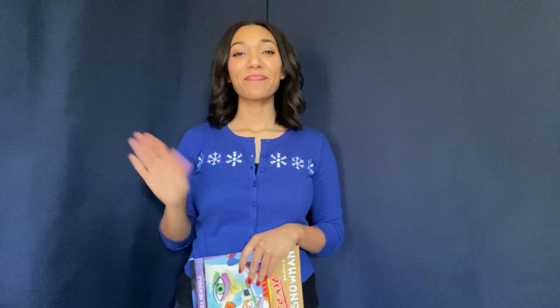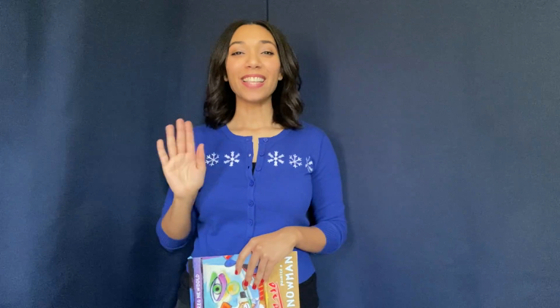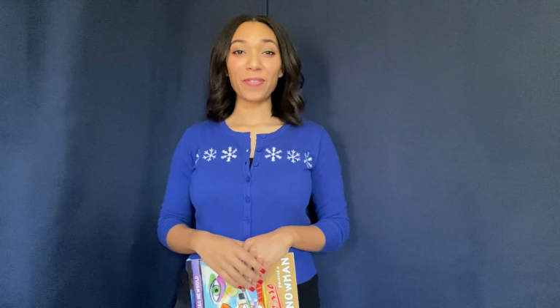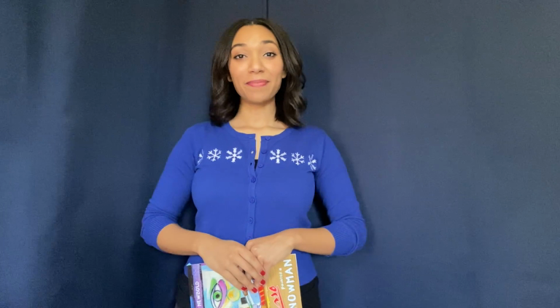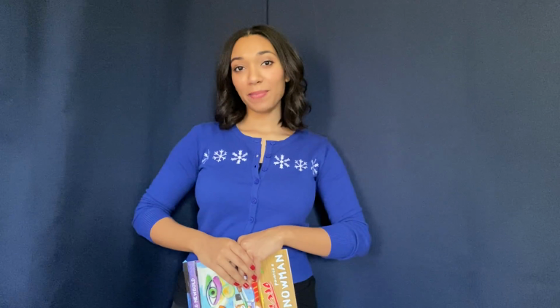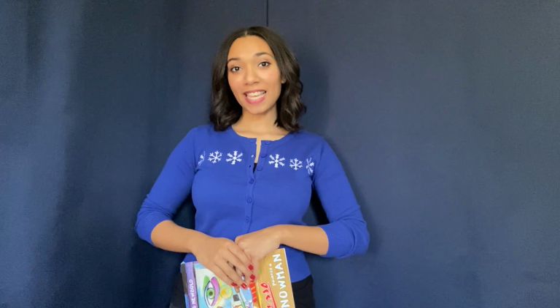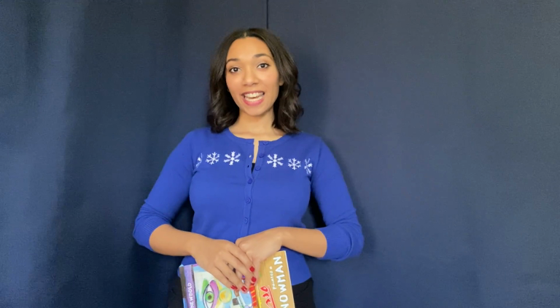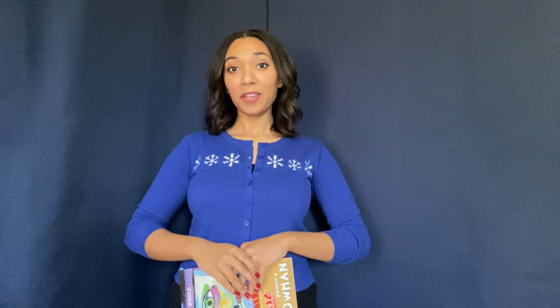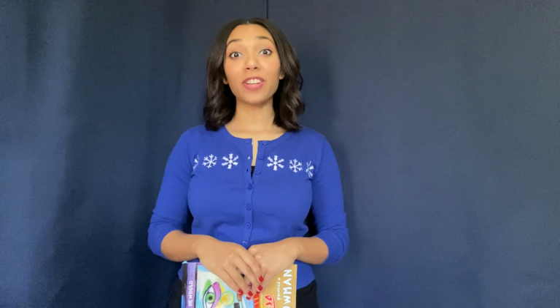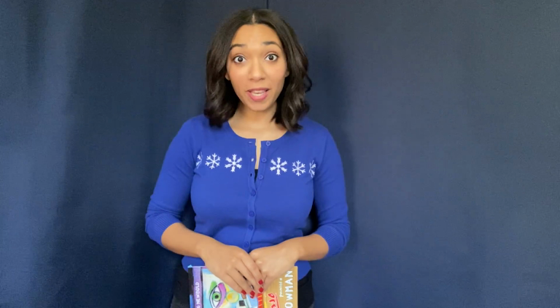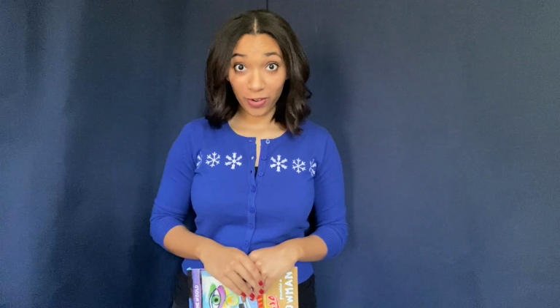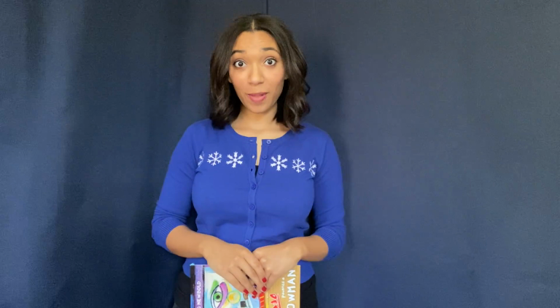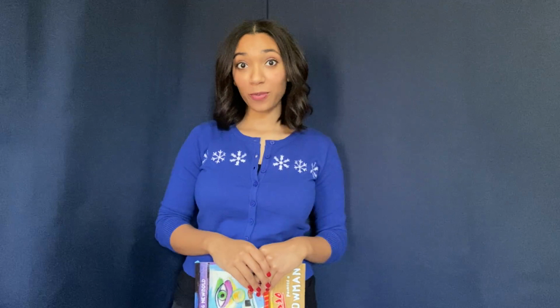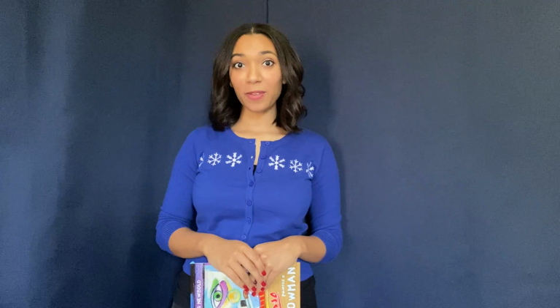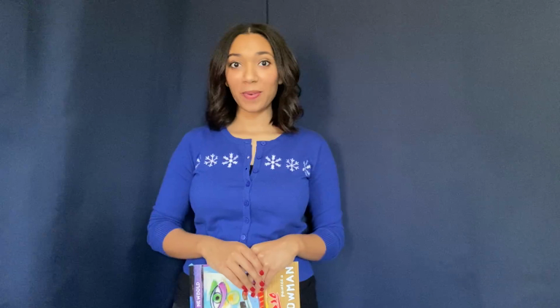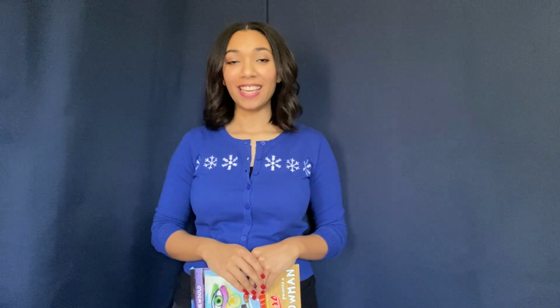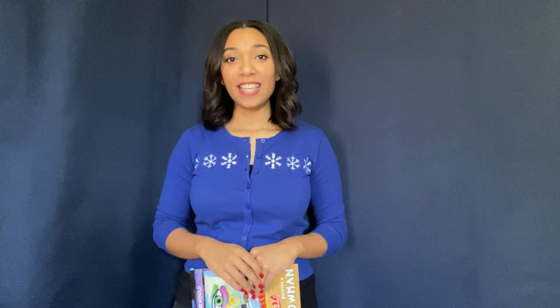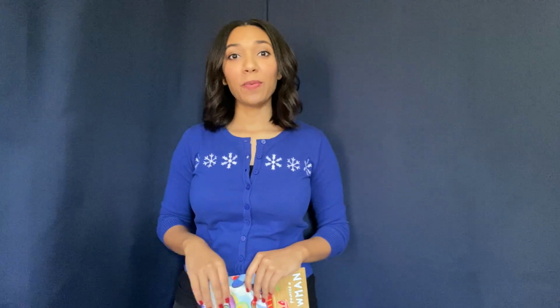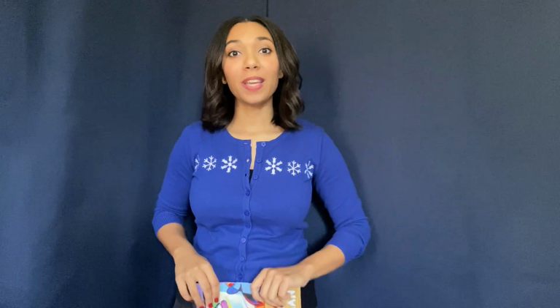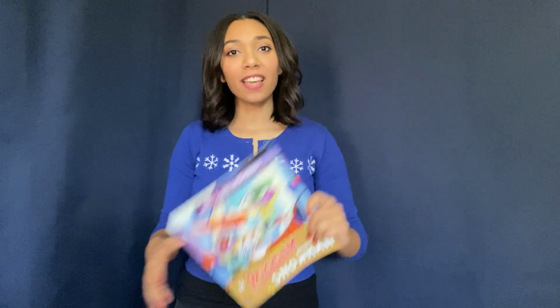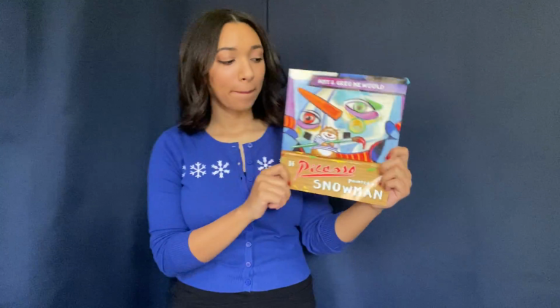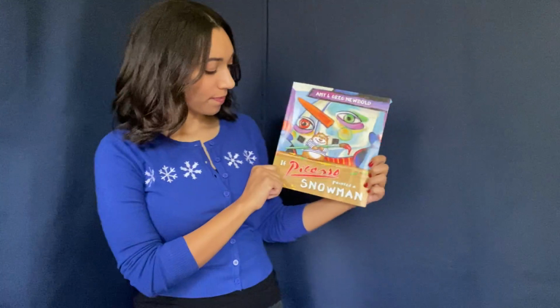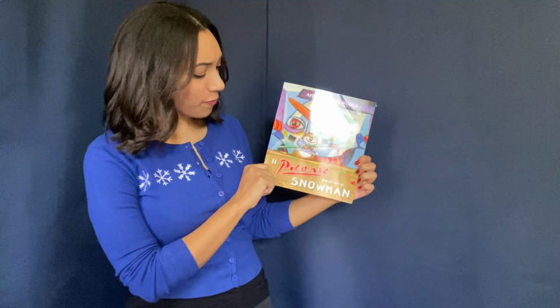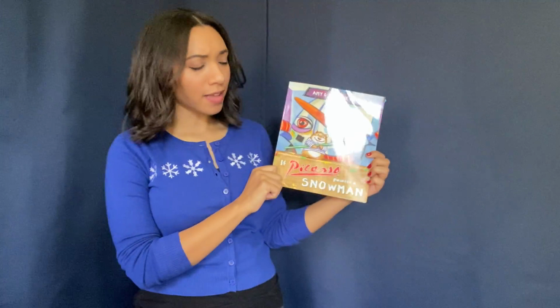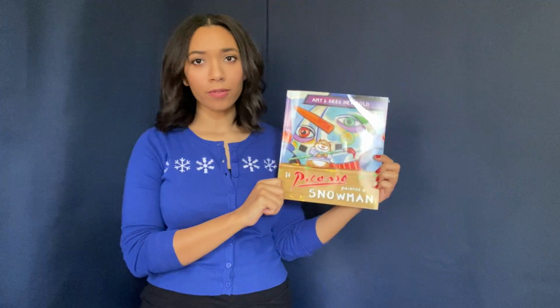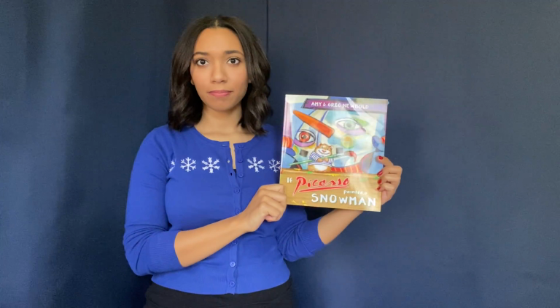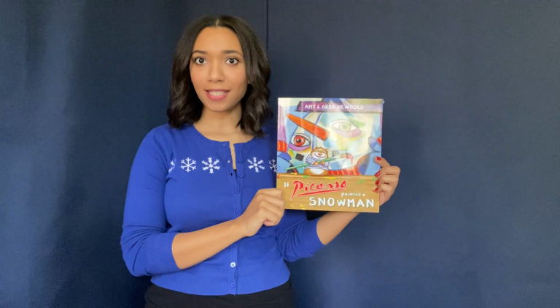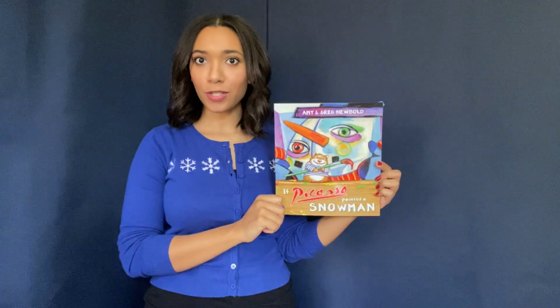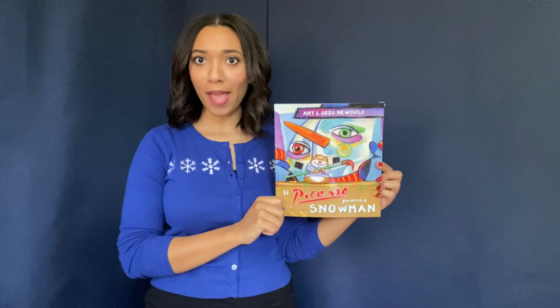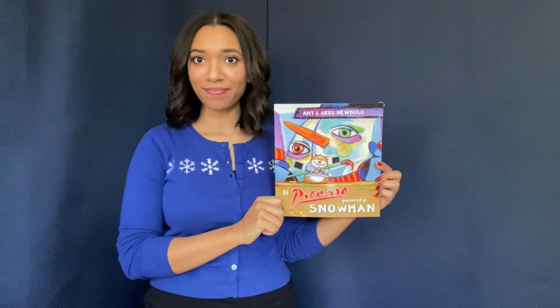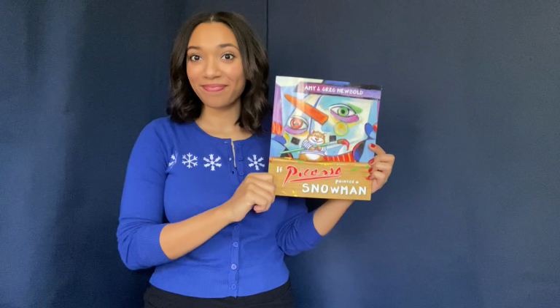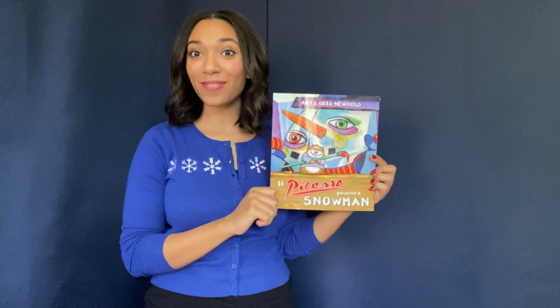Hello everyone! My name is Miss Caitlin and I'm here to share a little bit of our Creative Clubhouse story with you for the week. This week we are reading If Picasso Painted a Snowman. Let's read.